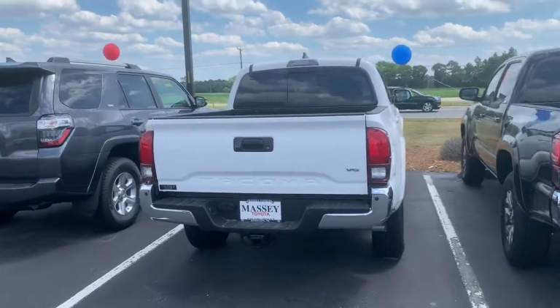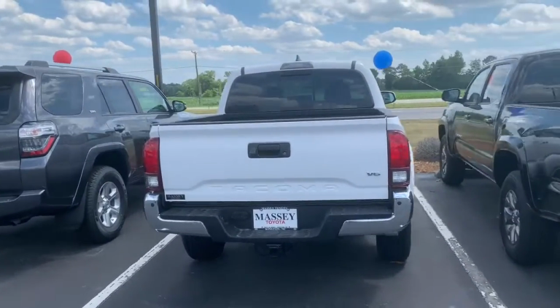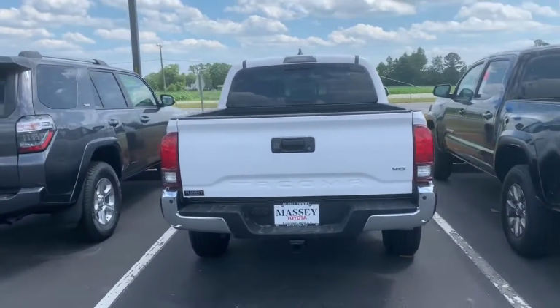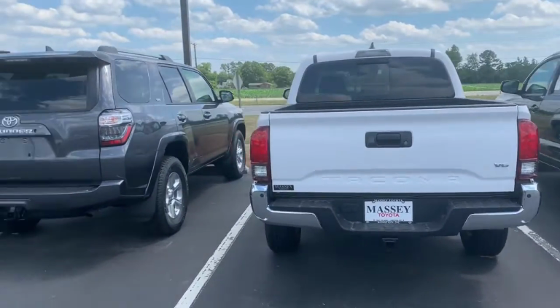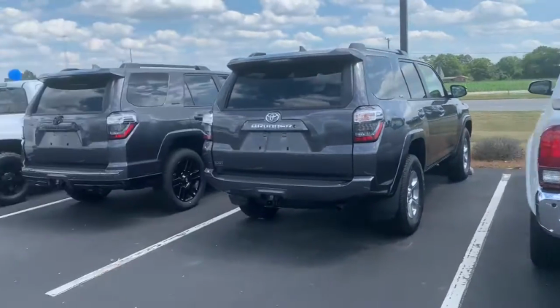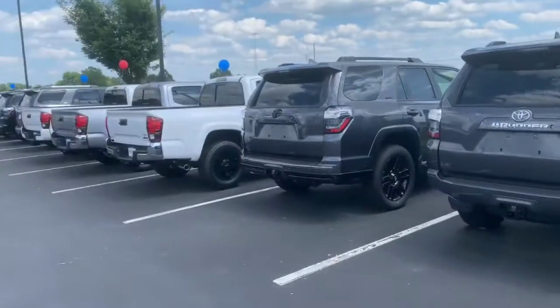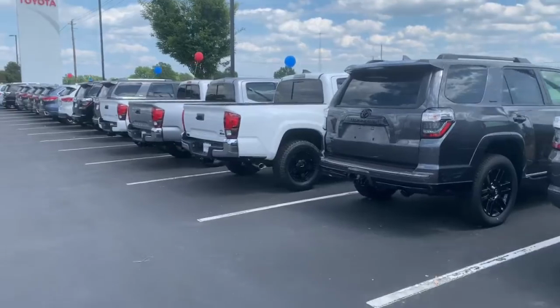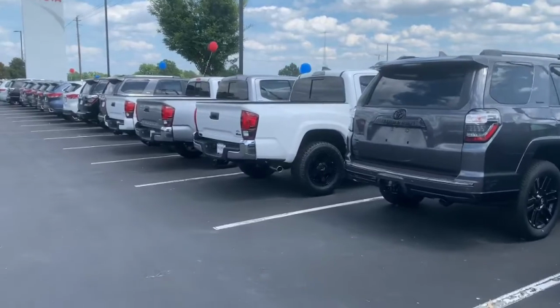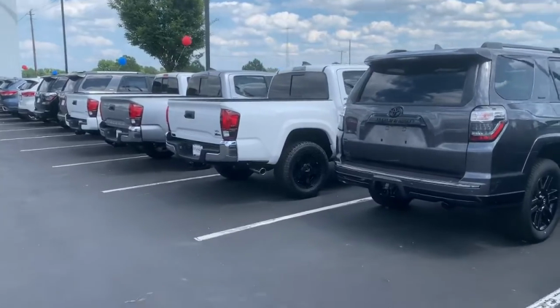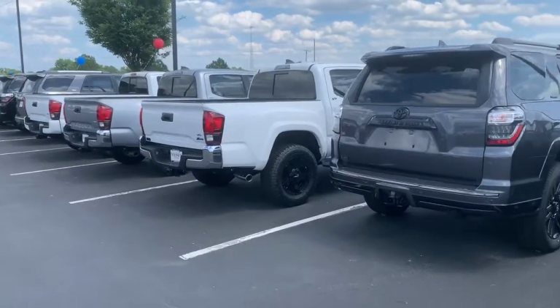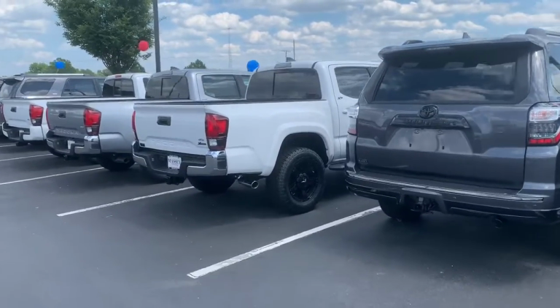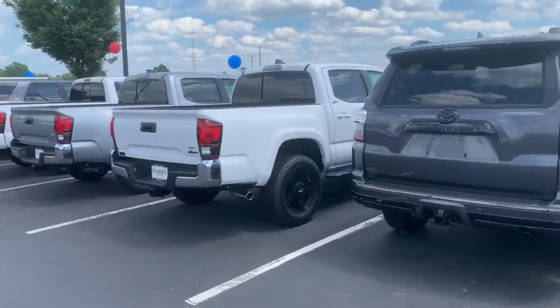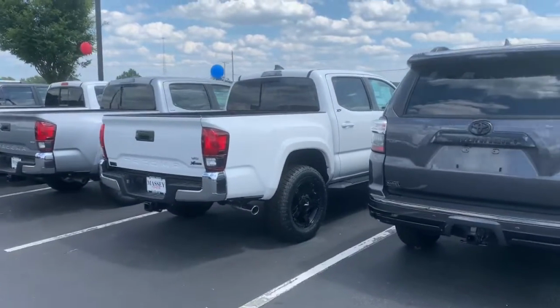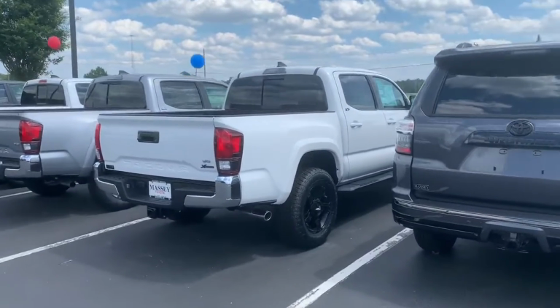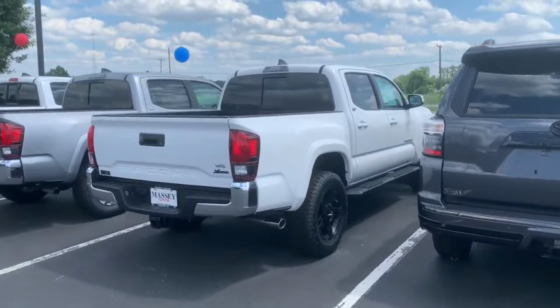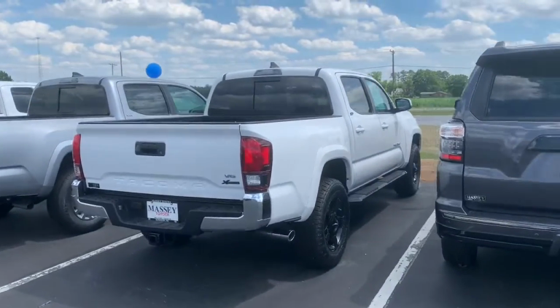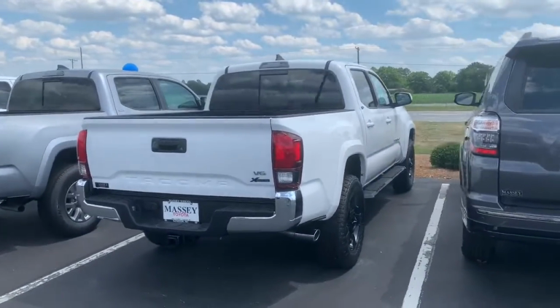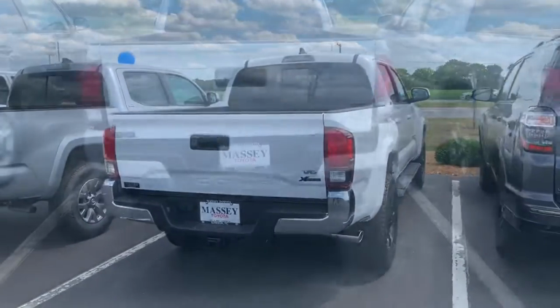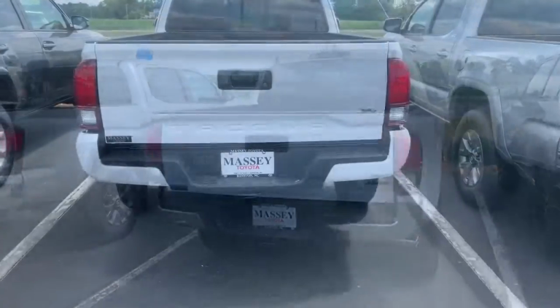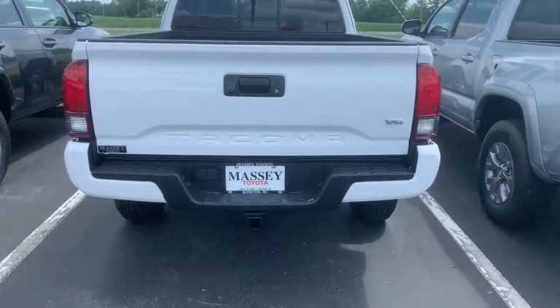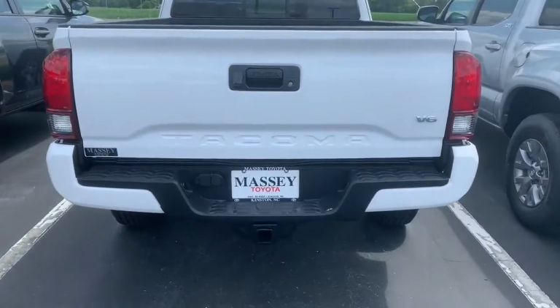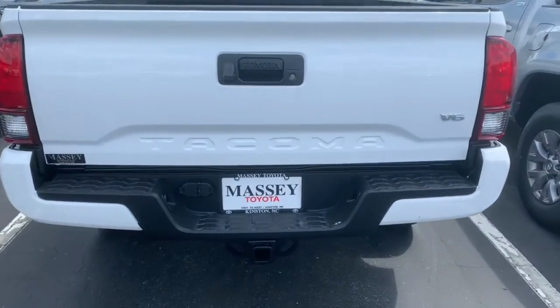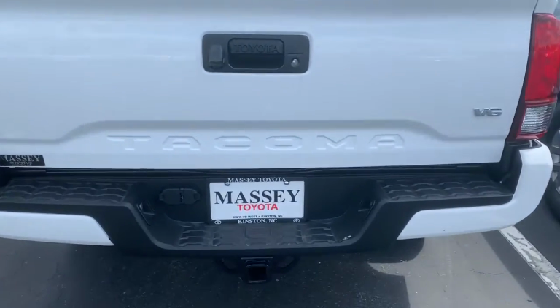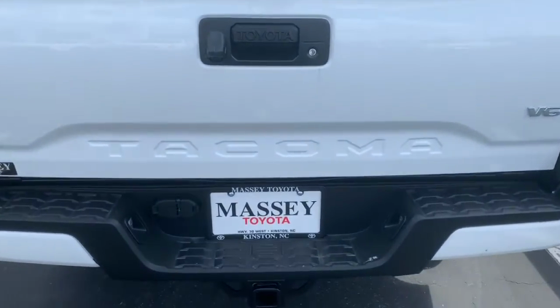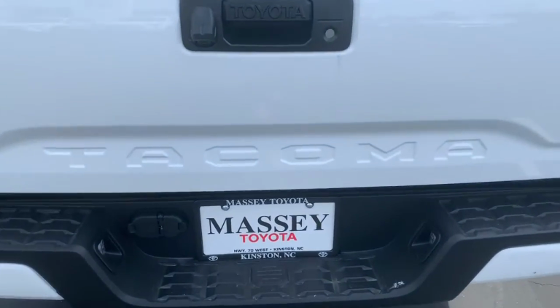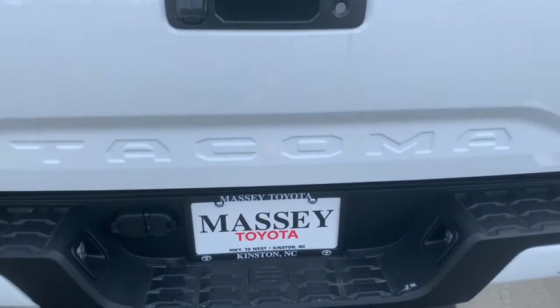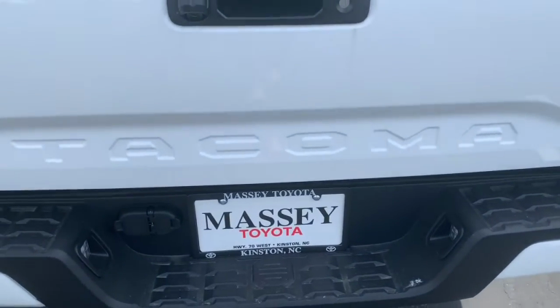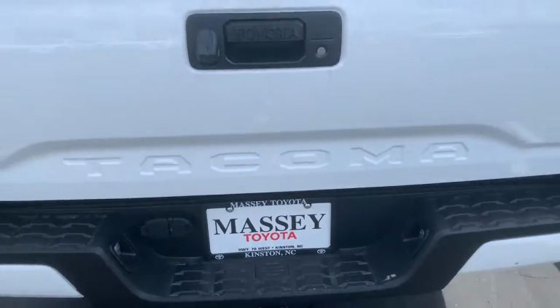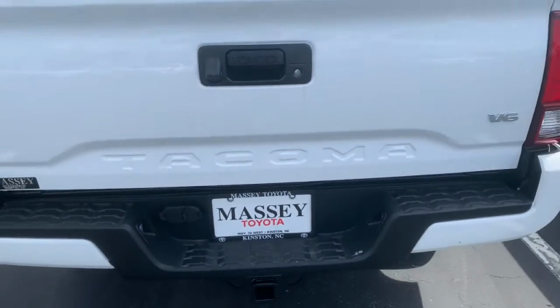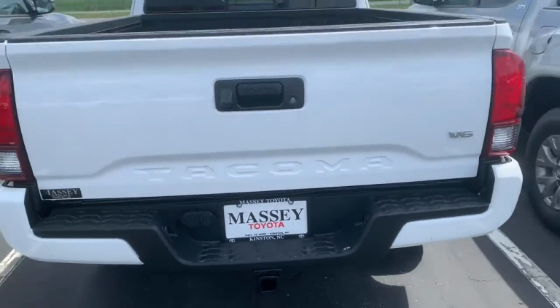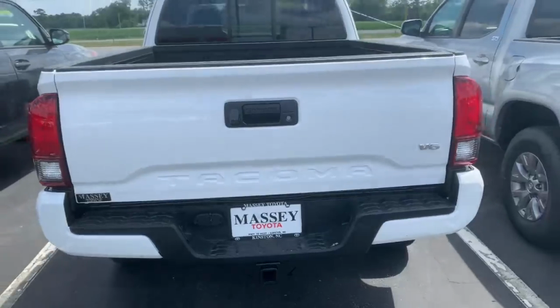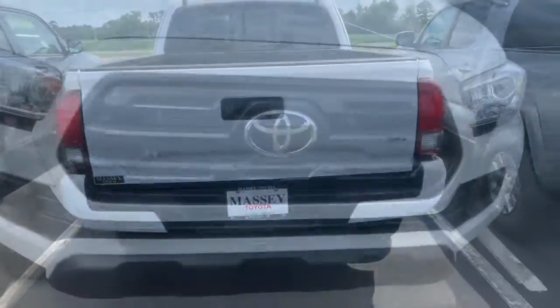If you want to come ahead and take a test drive on one of these vehicles, we'd love to be able to order you the Tacoma that you would like. So come on down to Massey Toyota and ask for Jessica, and we'll go ahead and get your perfect truck.